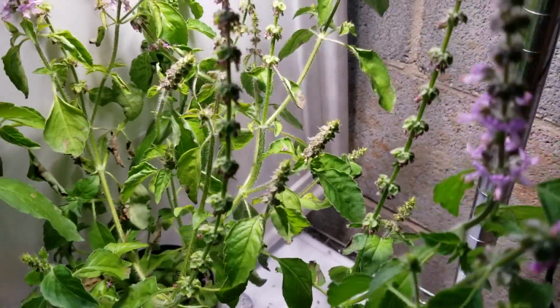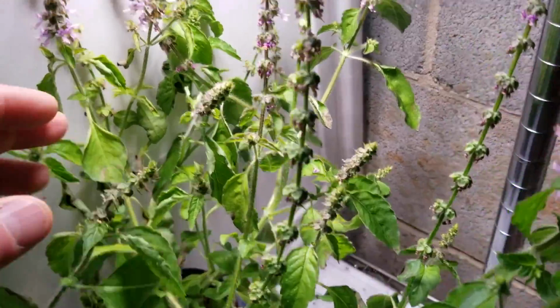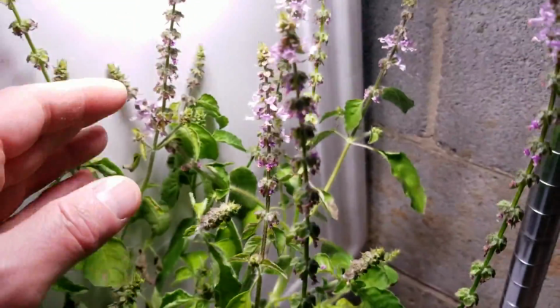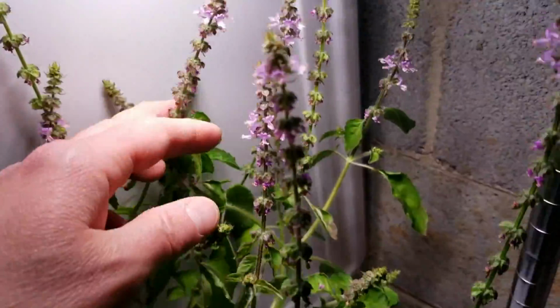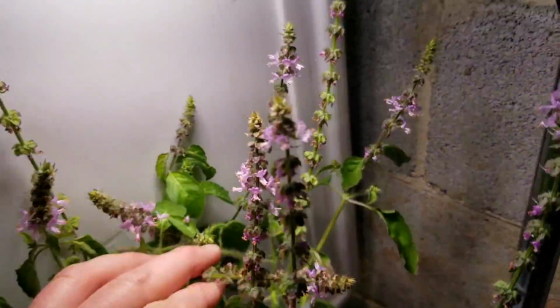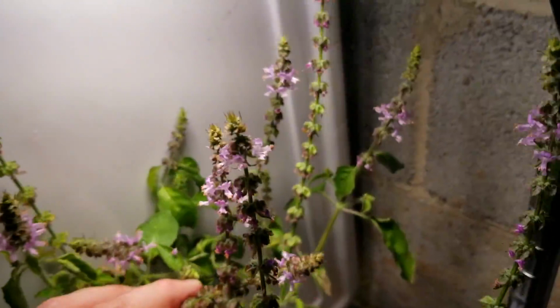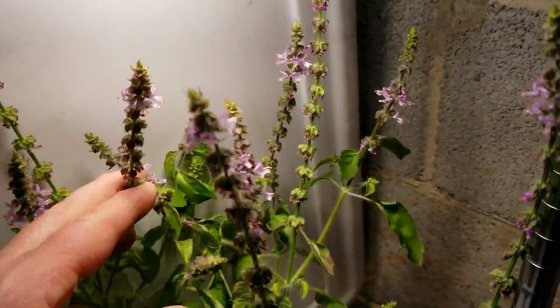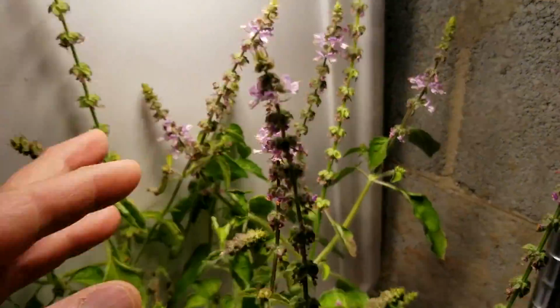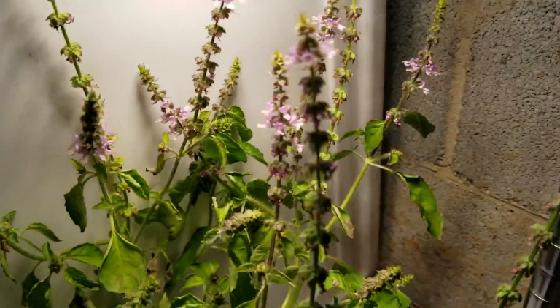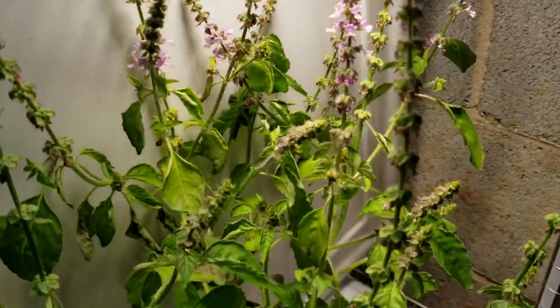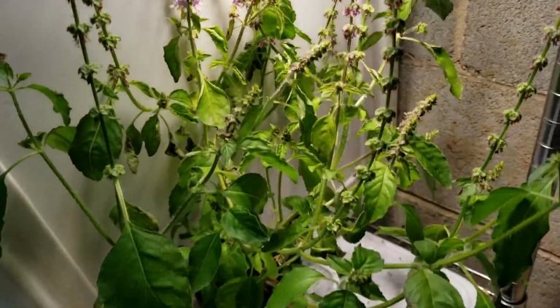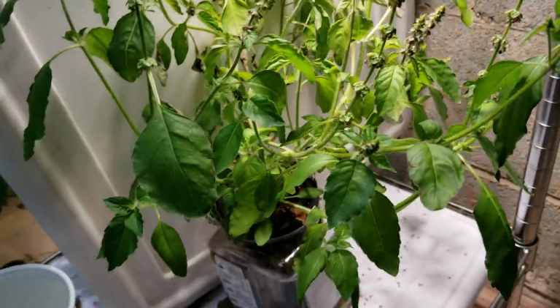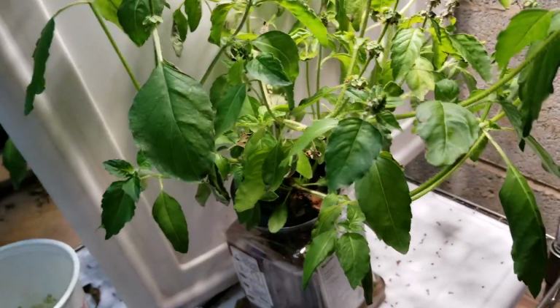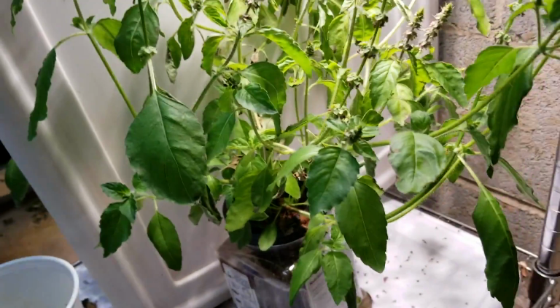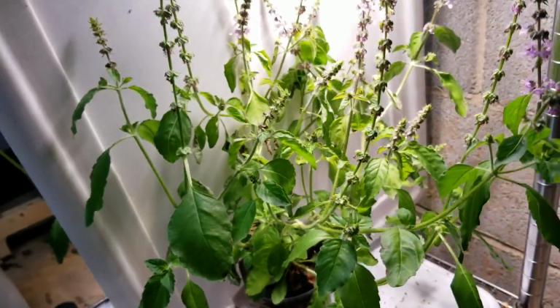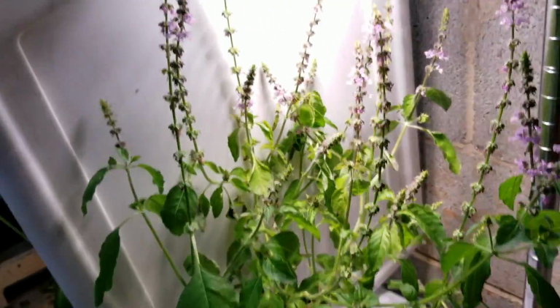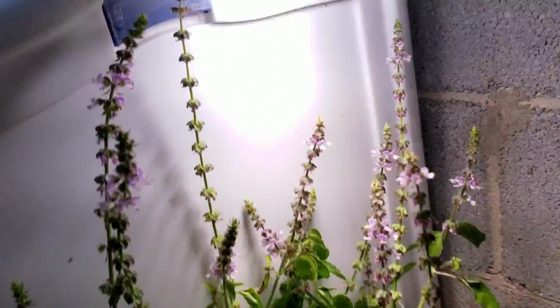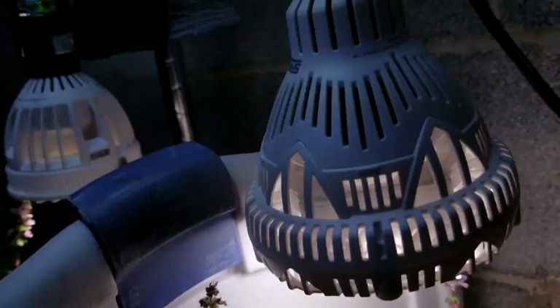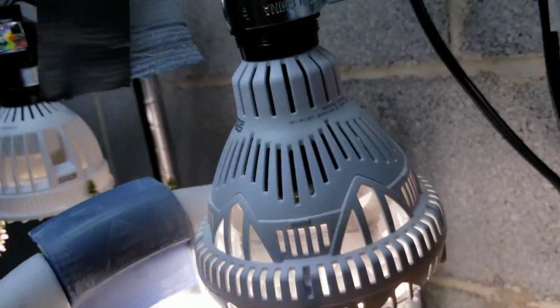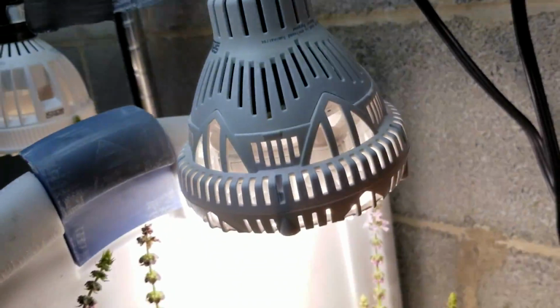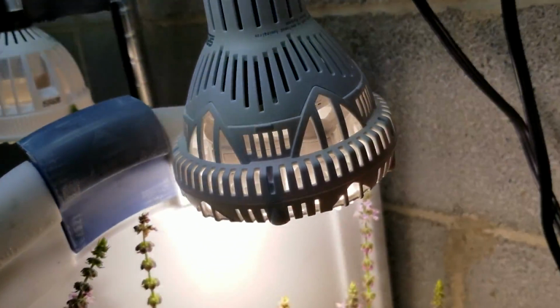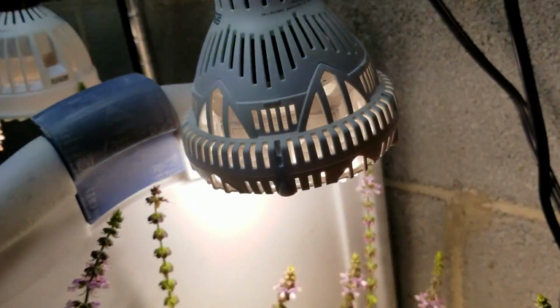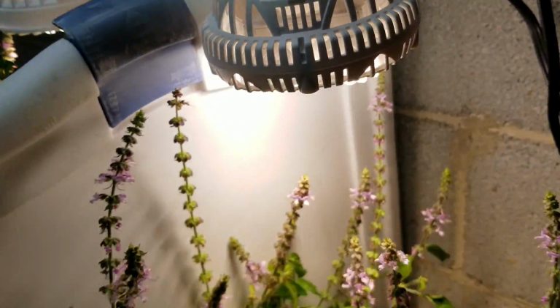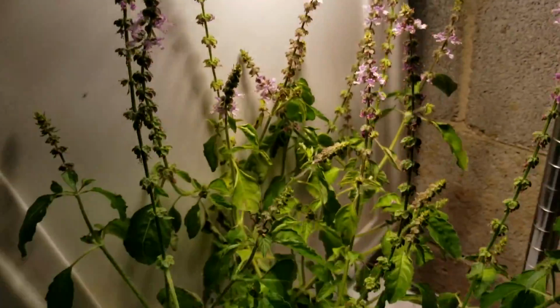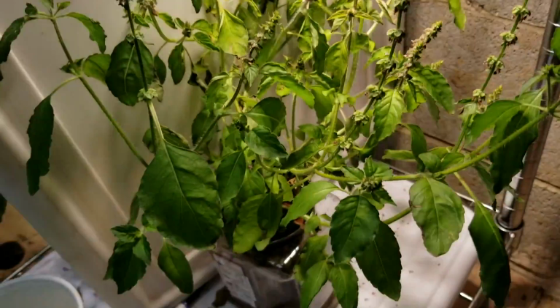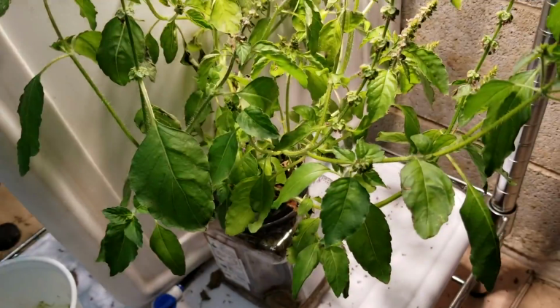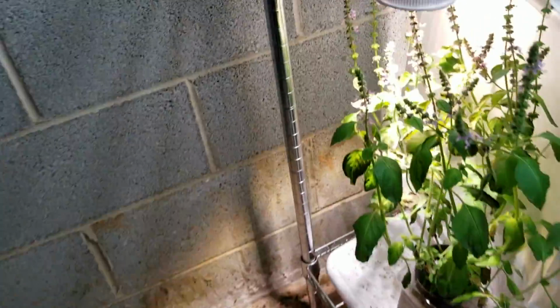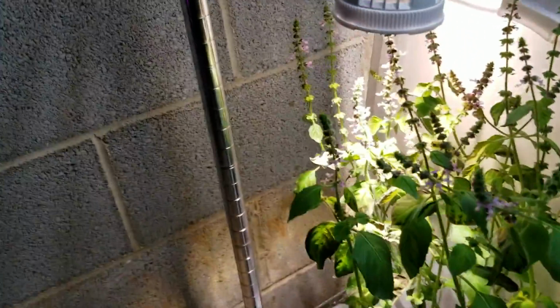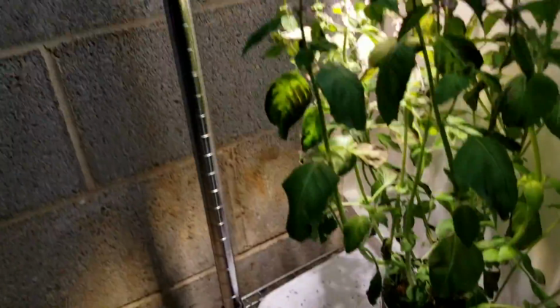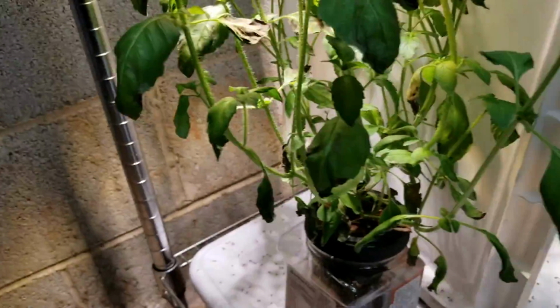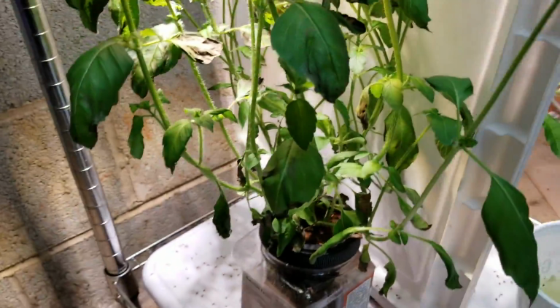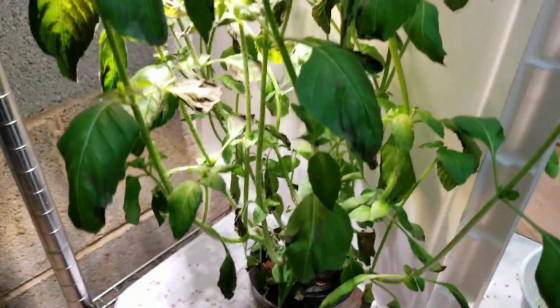It could also be from growing too close to the light. So that's the one under the 30 watt Sansi grow light. And this is the one under the 15 watt.